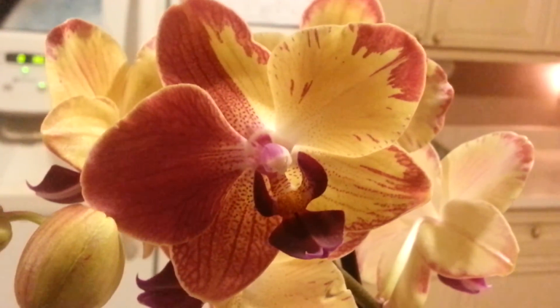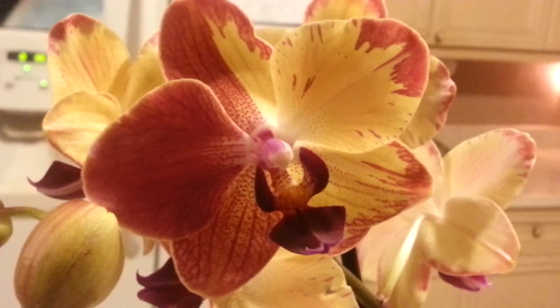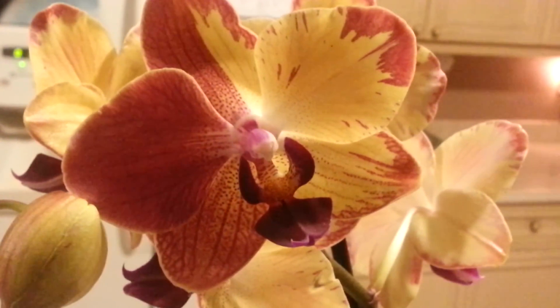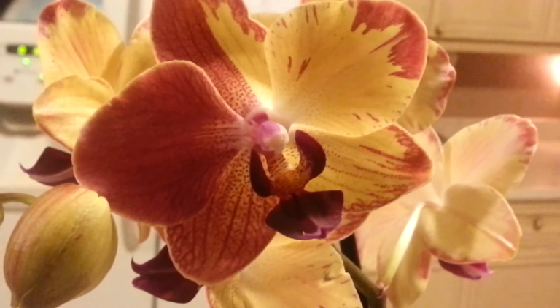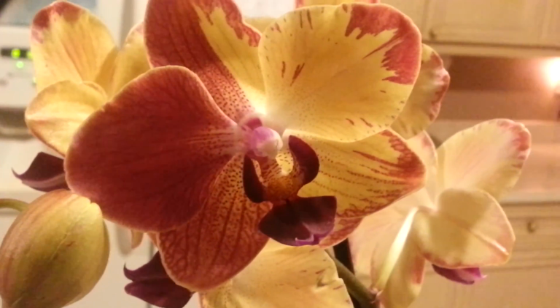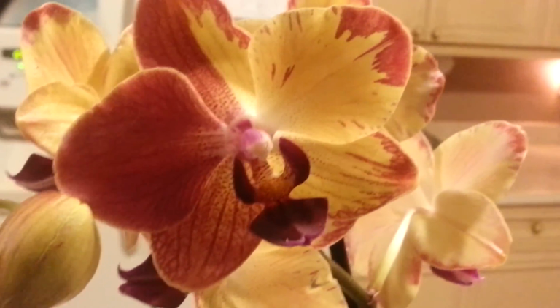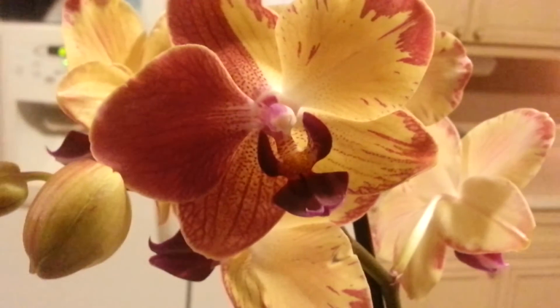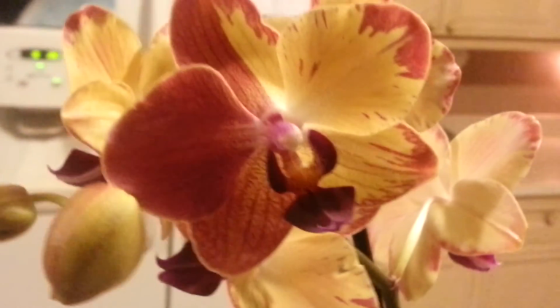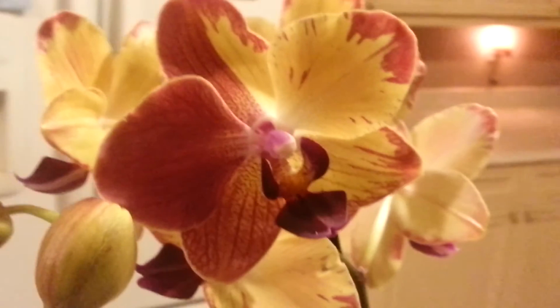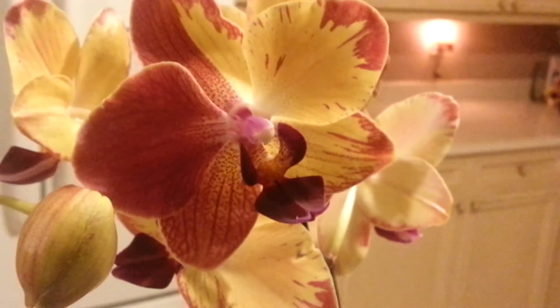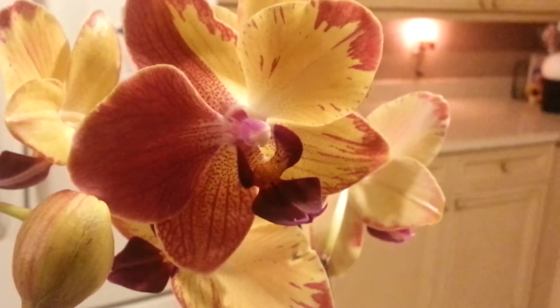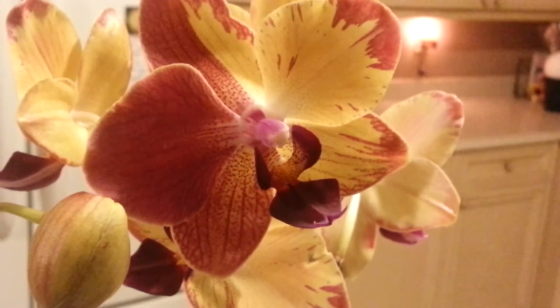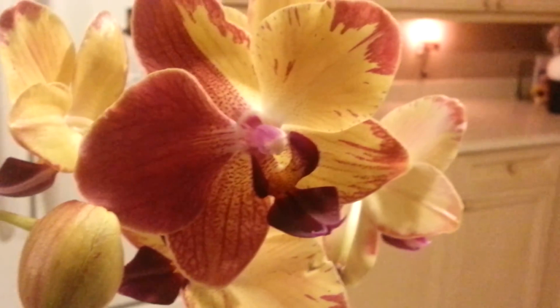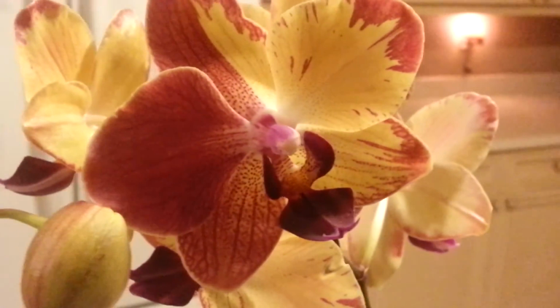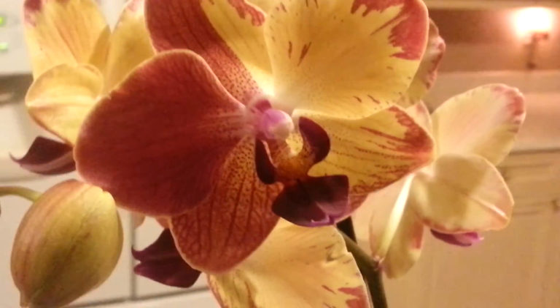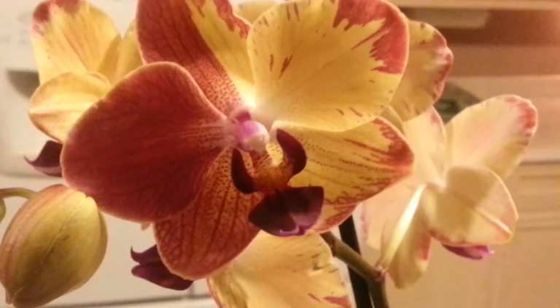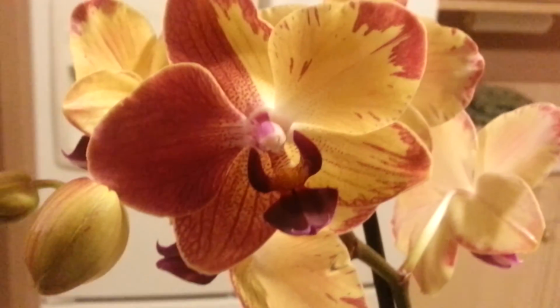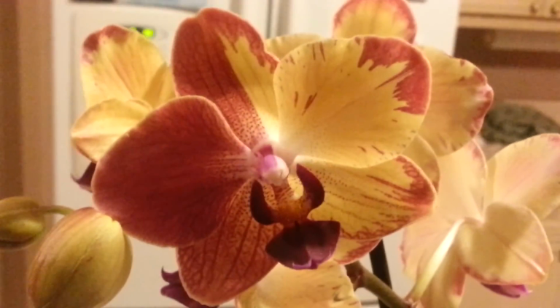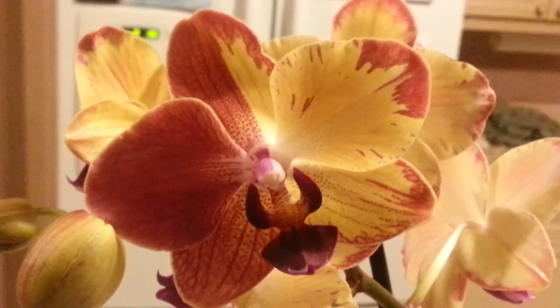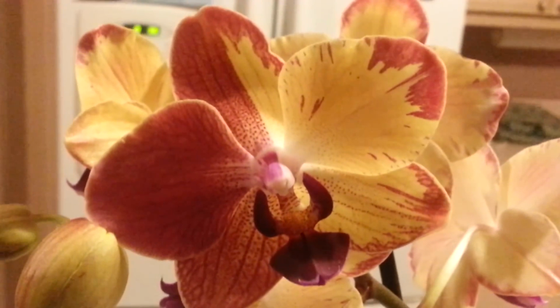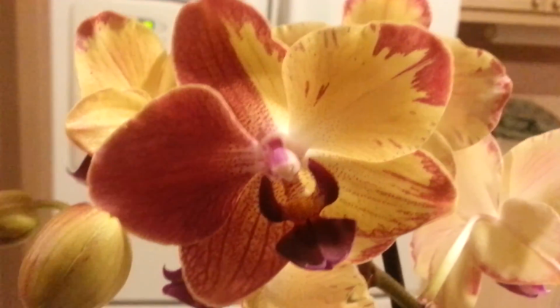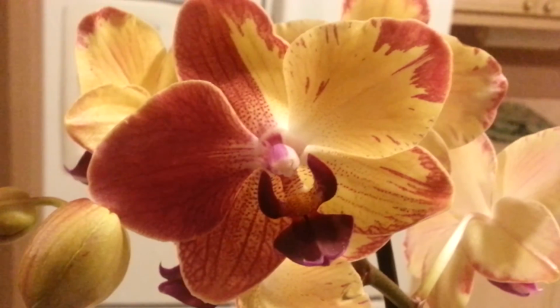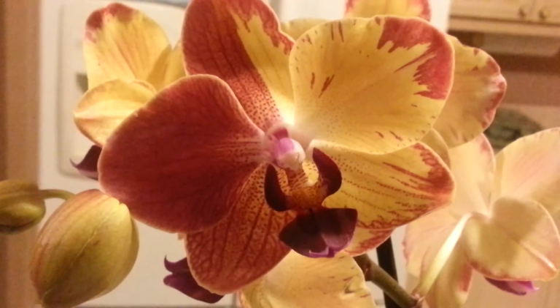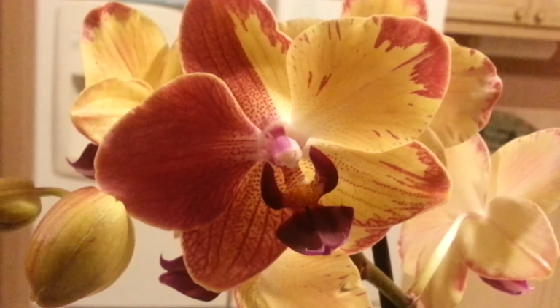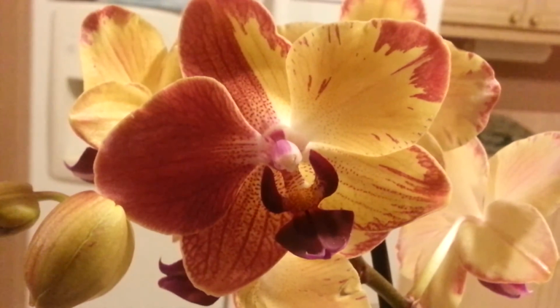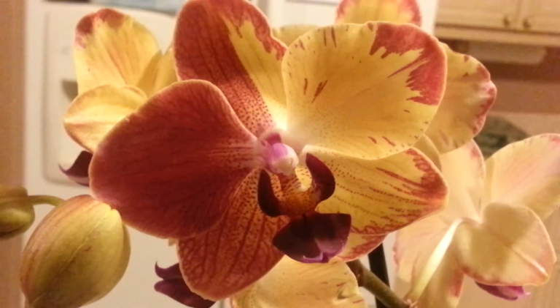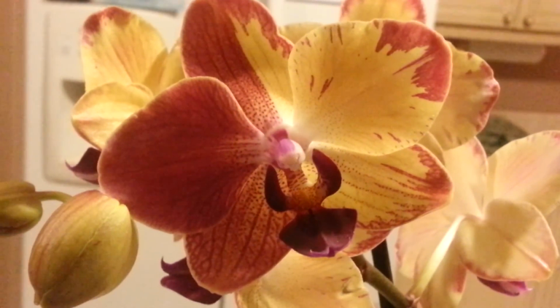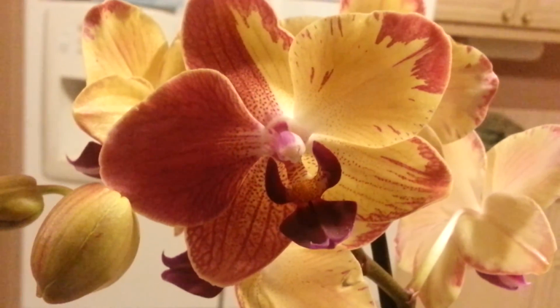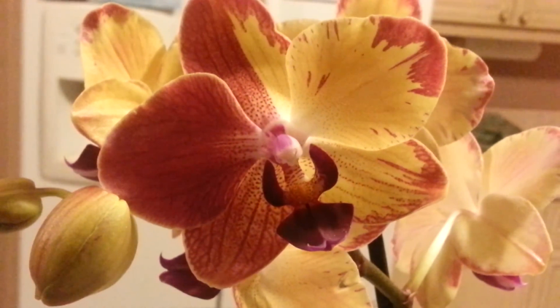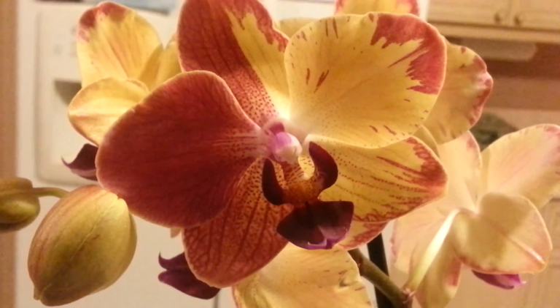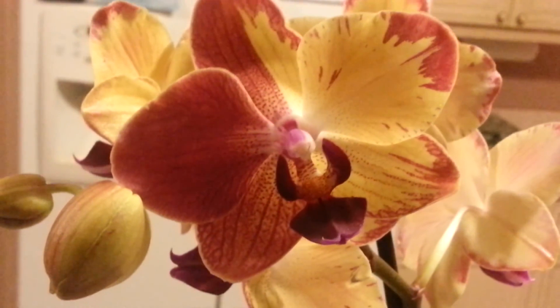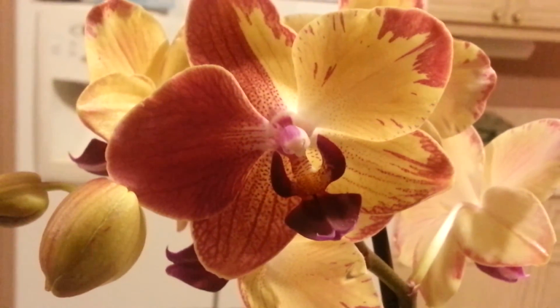Leave a comment, and please like and subscribe — that would be very nice. This is Bond's Orchid One. Thank you very much for watching, and happy growing. I'll see you next time.